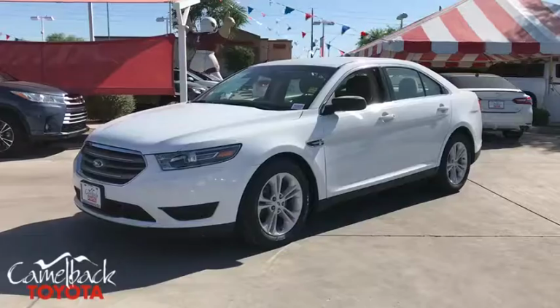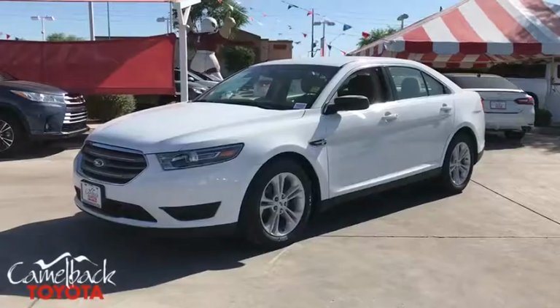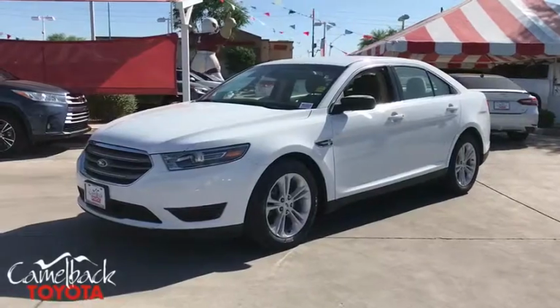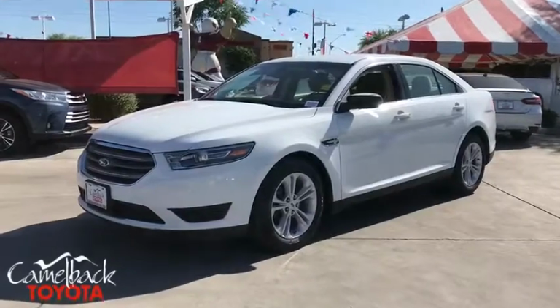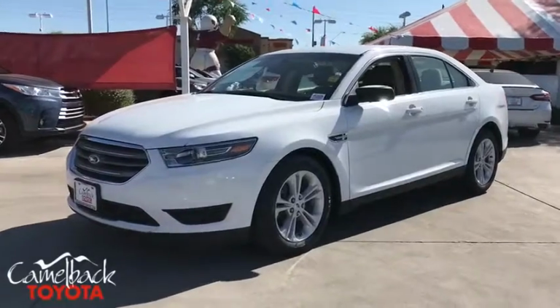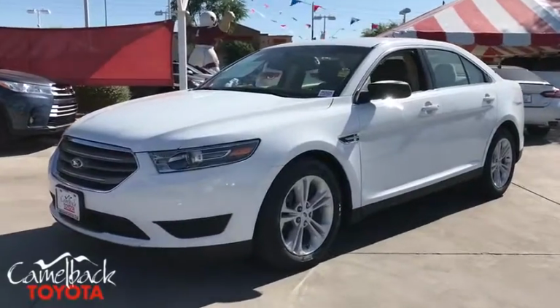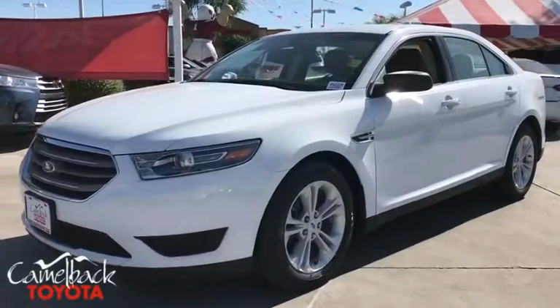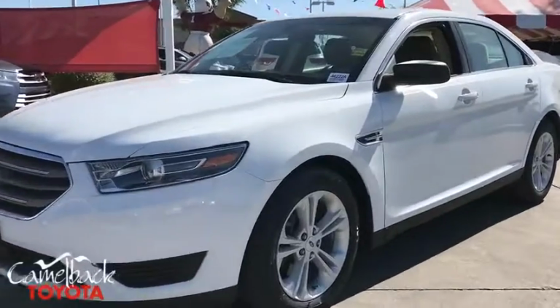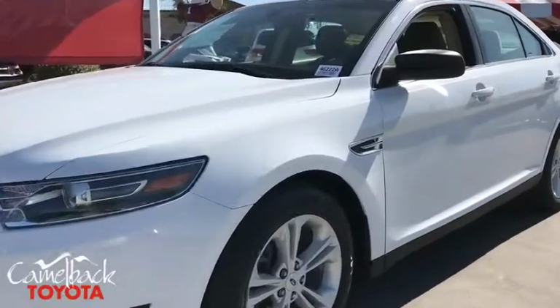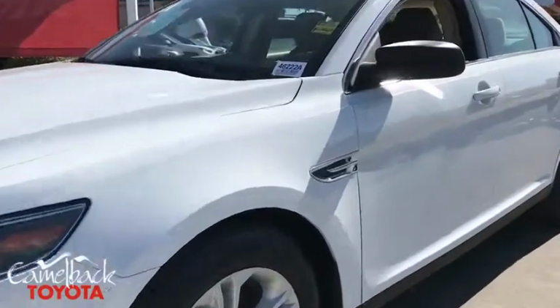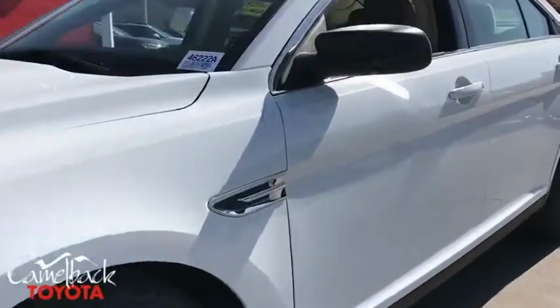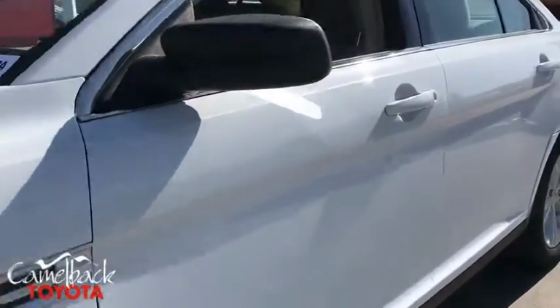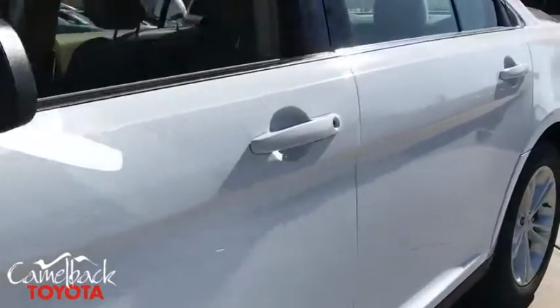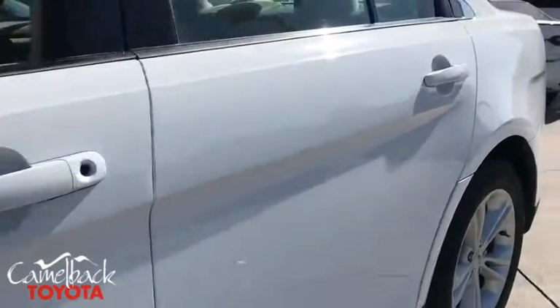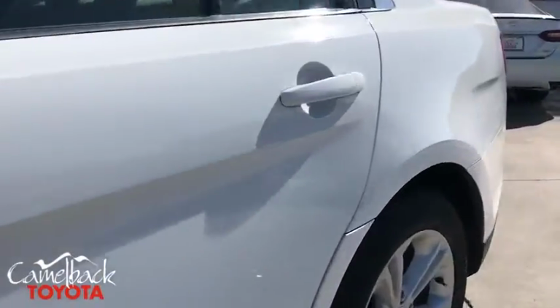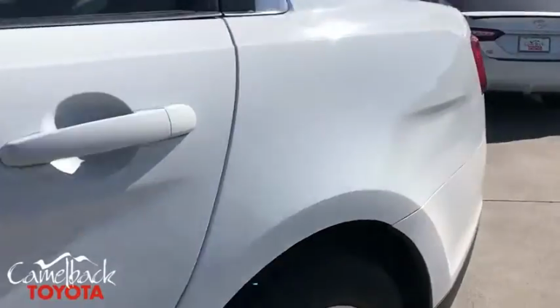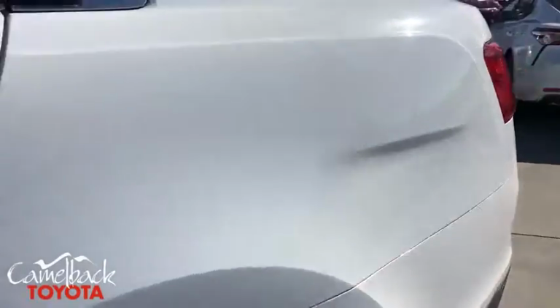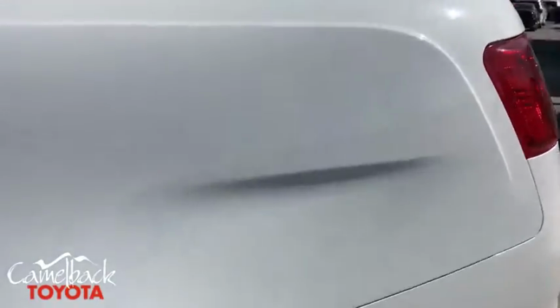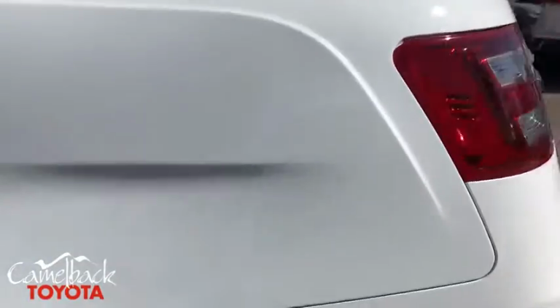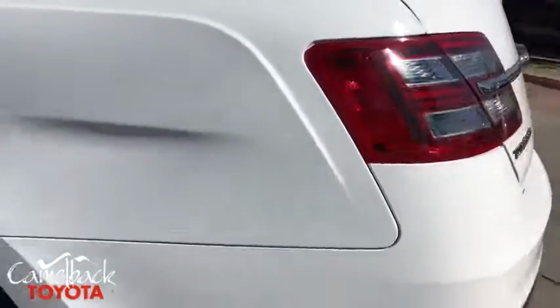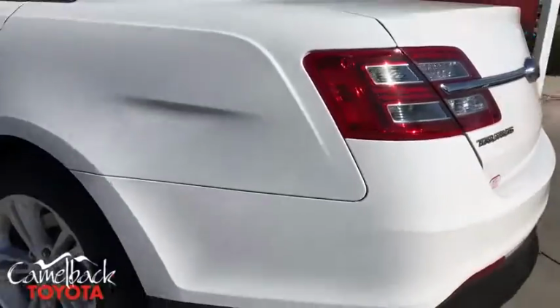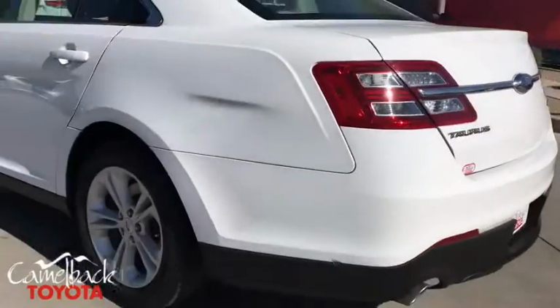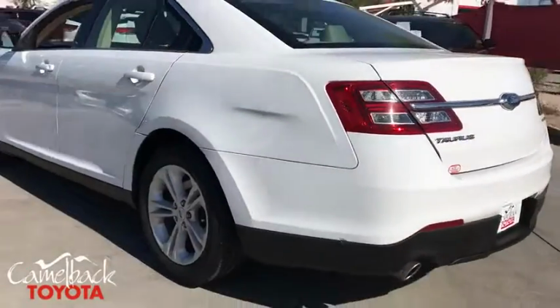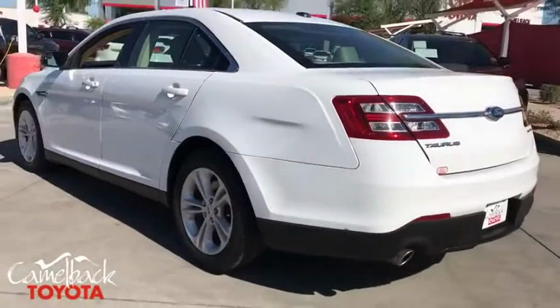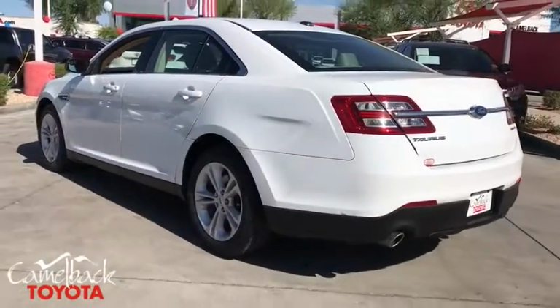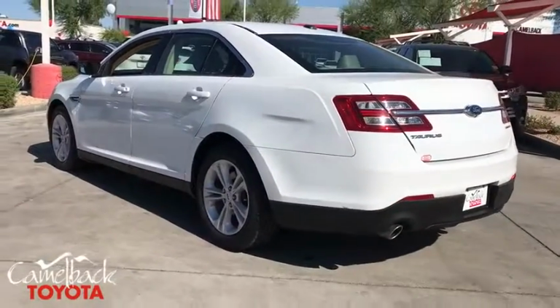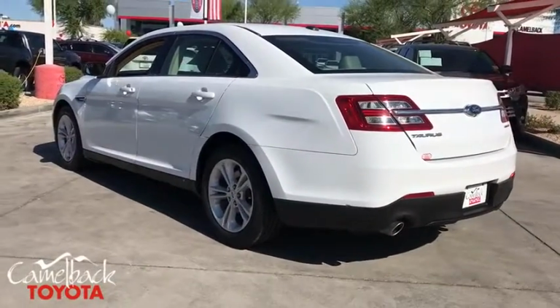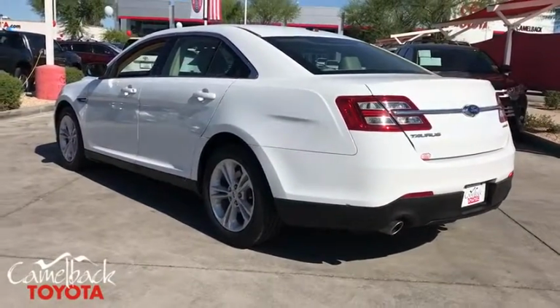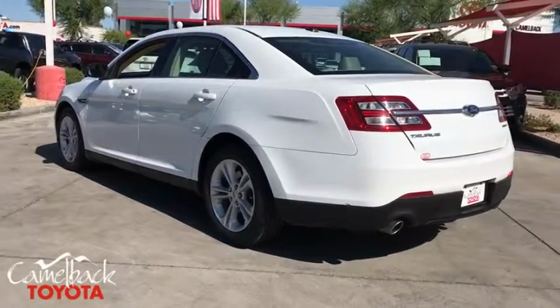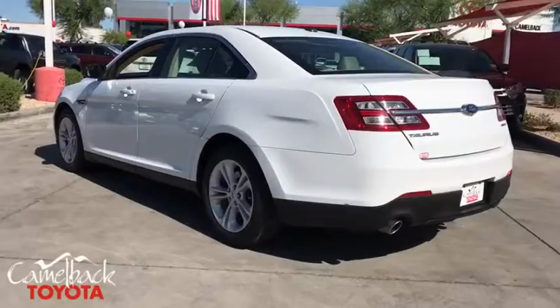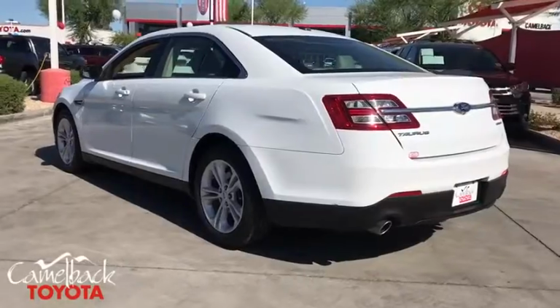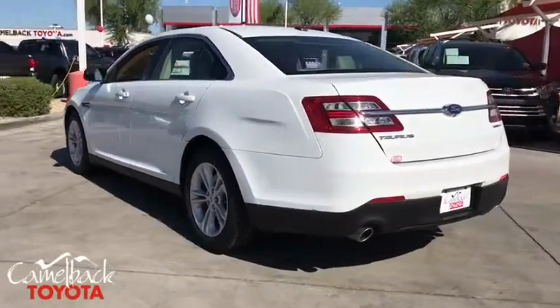Come test drive the 2015 Ford Taurus. This is it. Crafted by an obsessive engineering and design team, the Taurus was created to compete with some of the world's best.